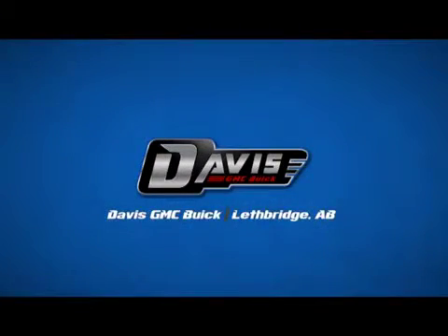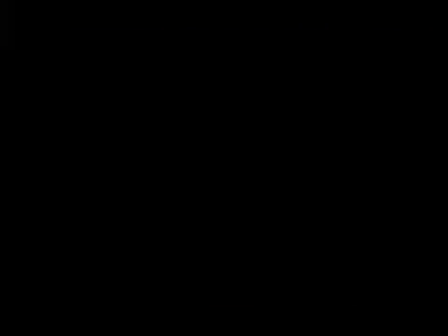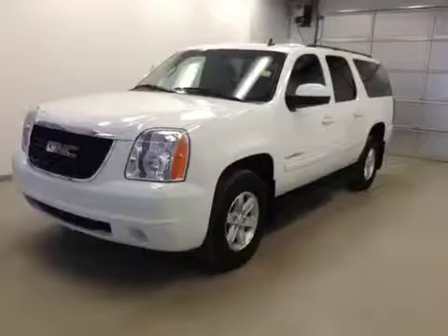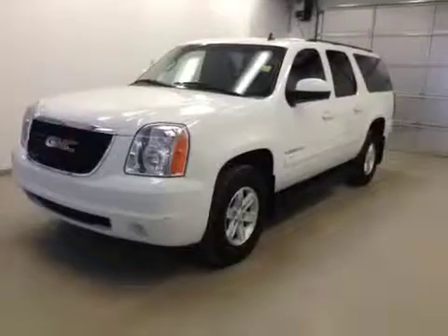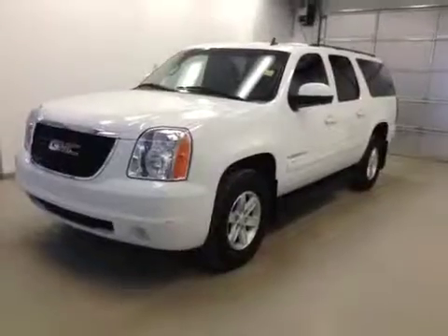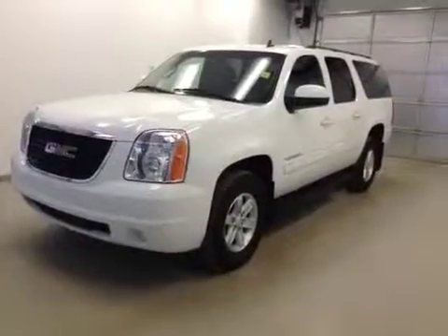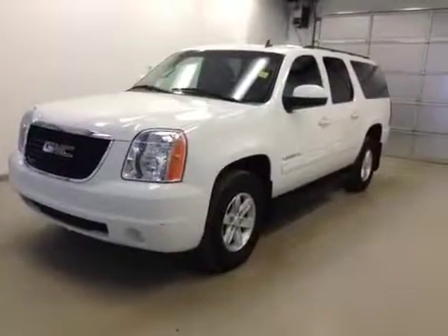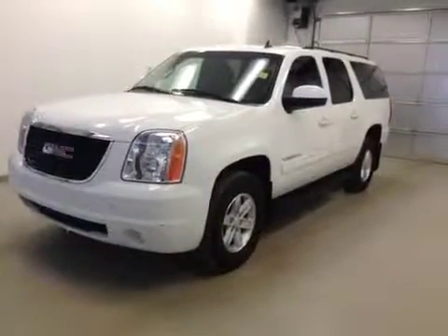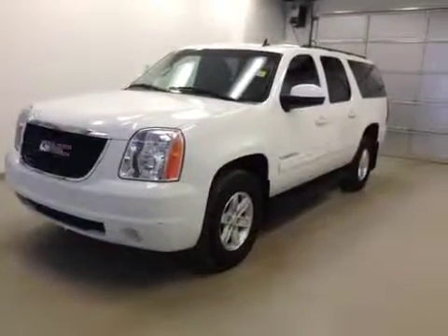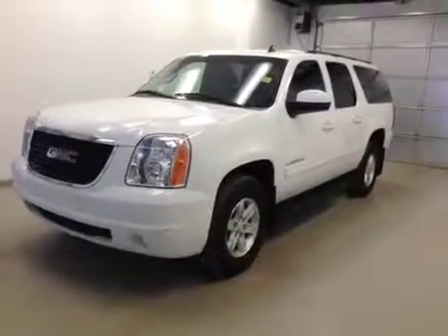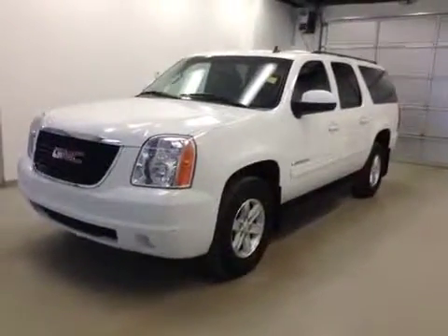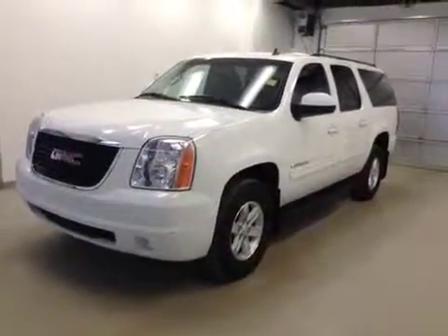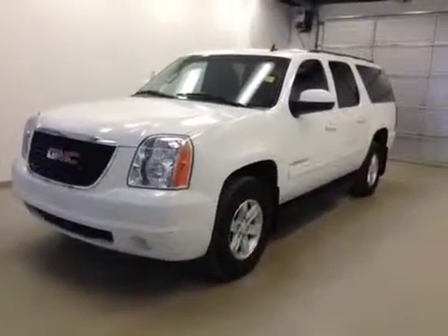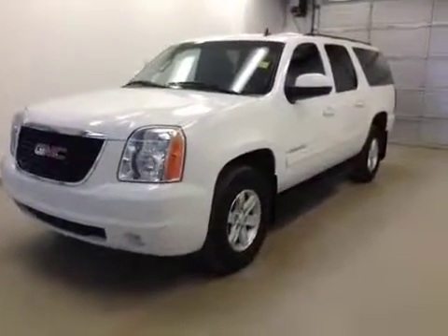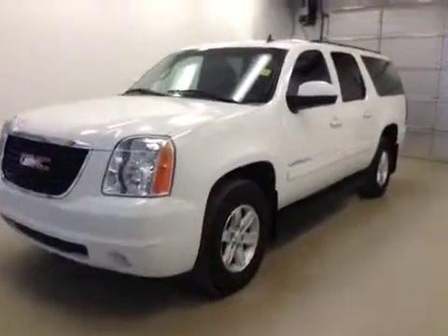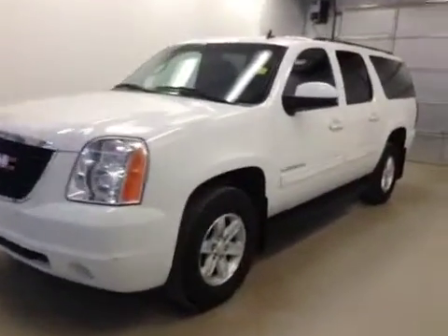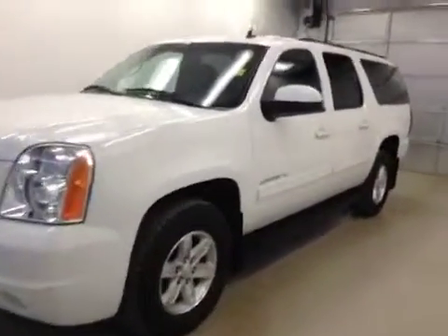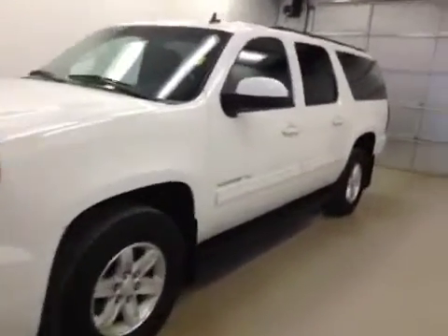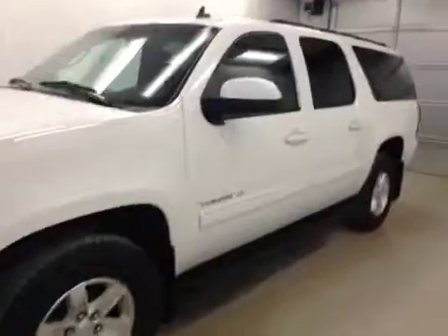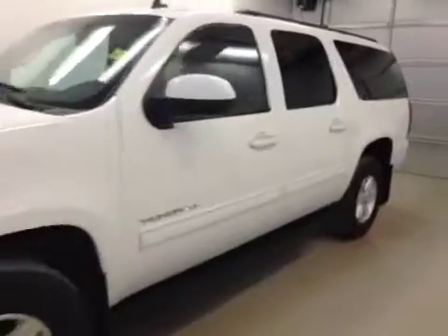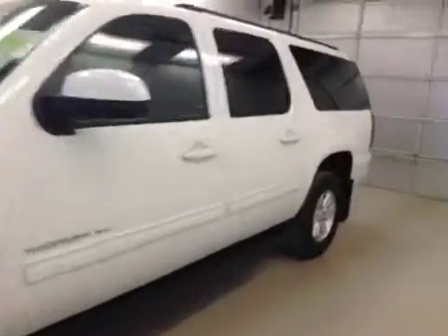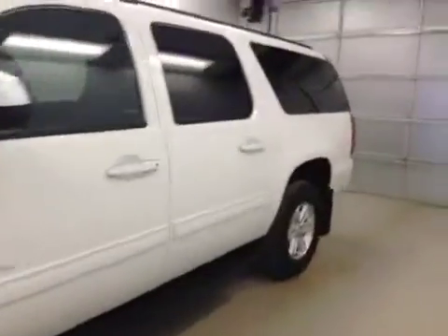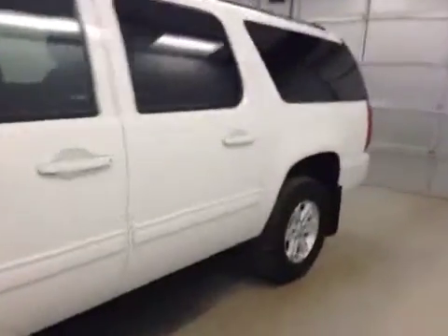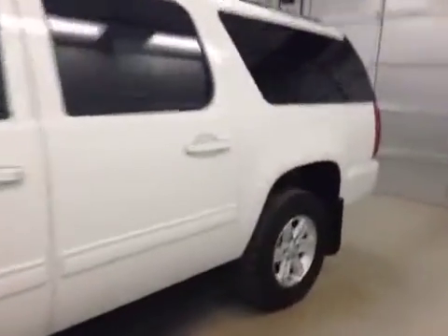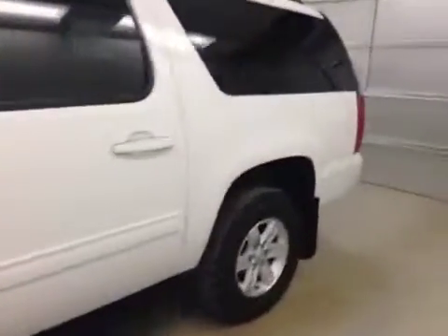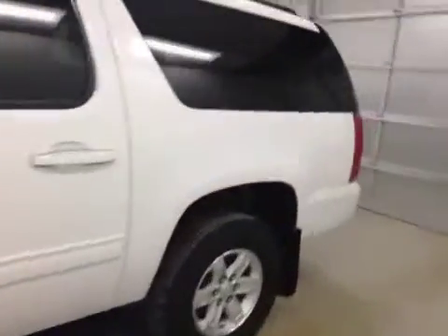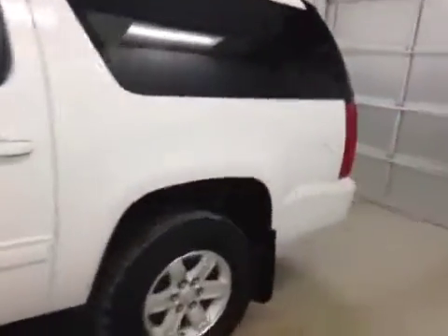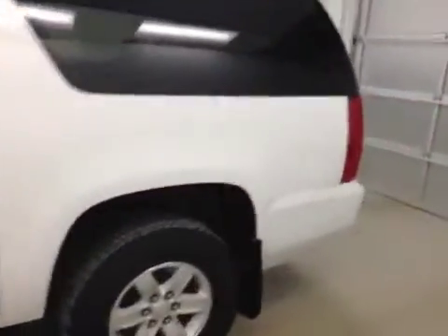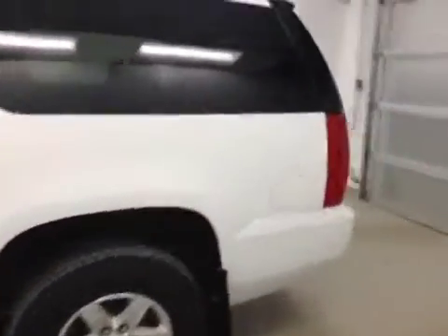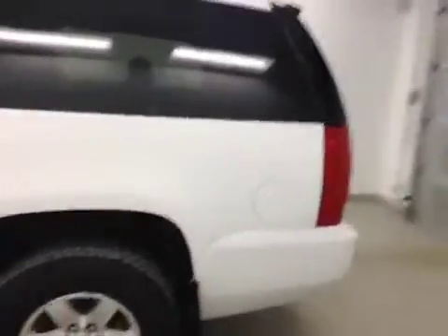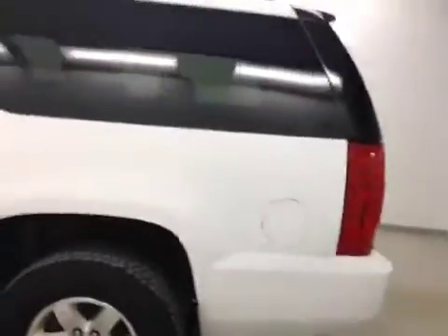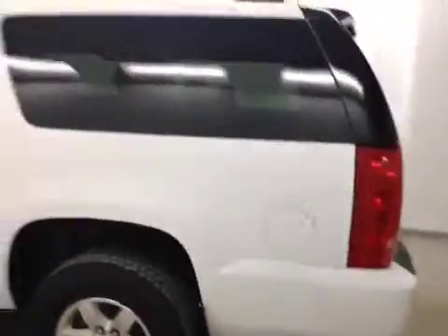Rock number 139763, 2013 GMC Yukon XL. Four-wheel drive, exterior color is Summit White.